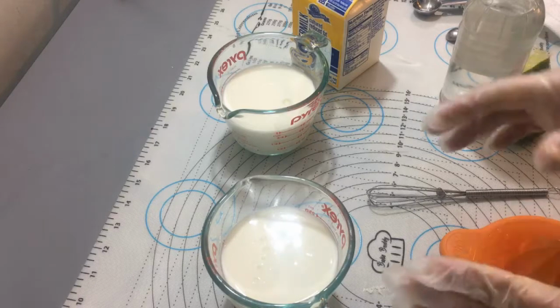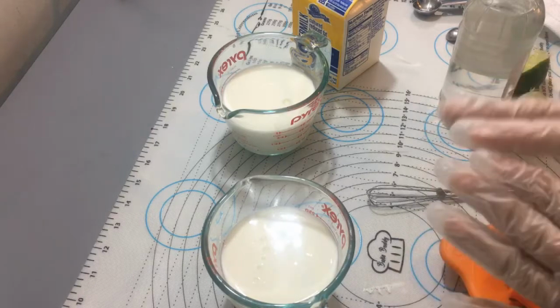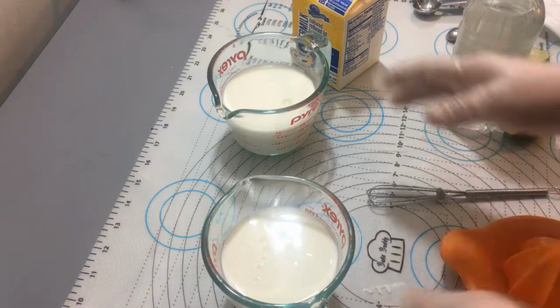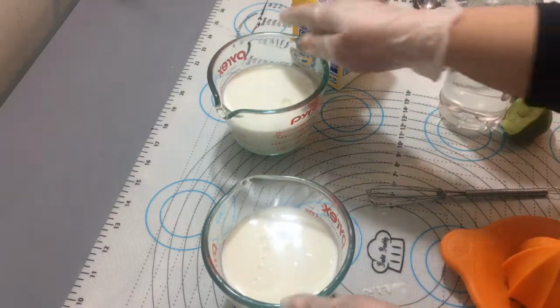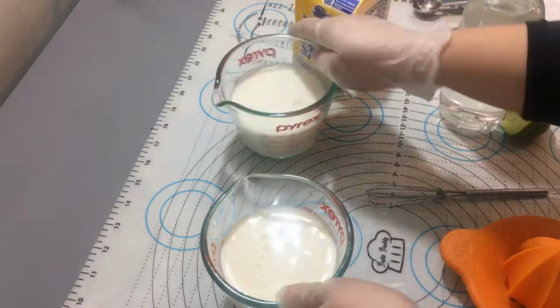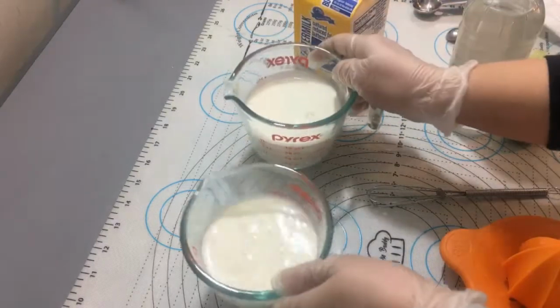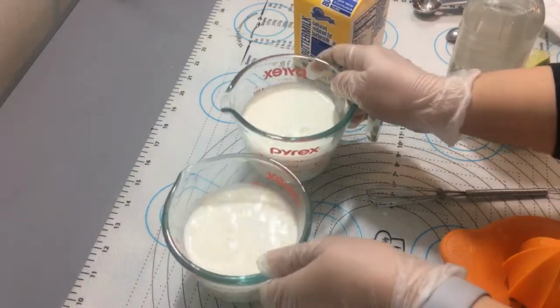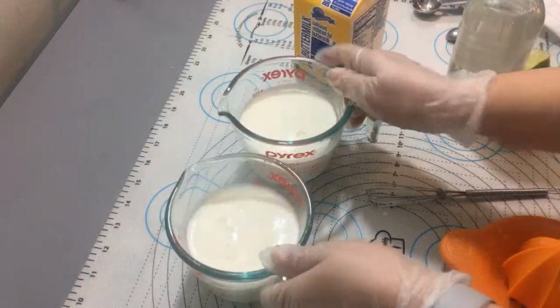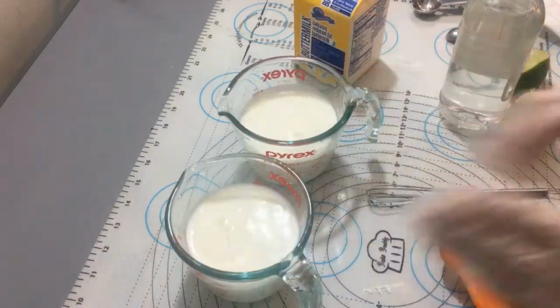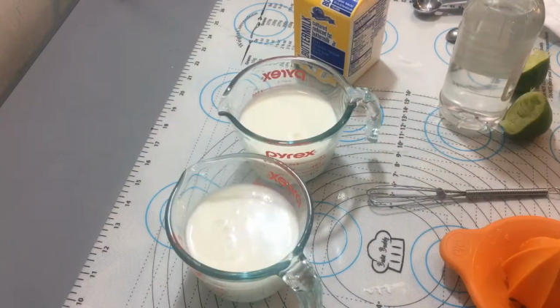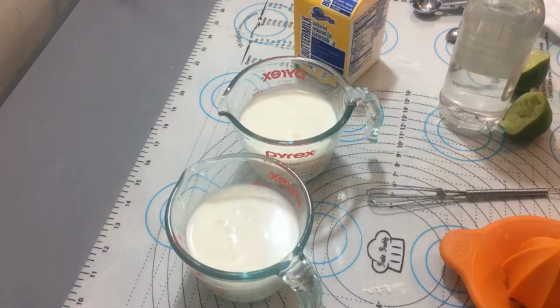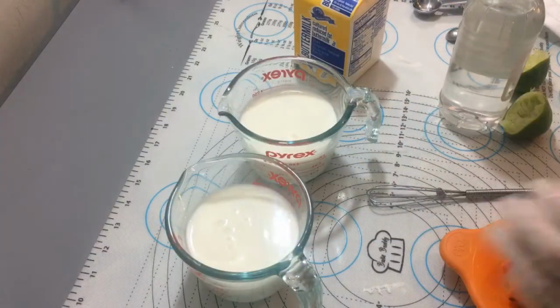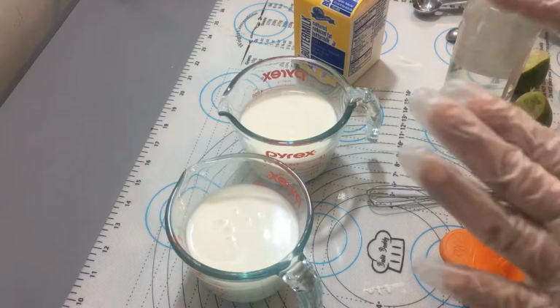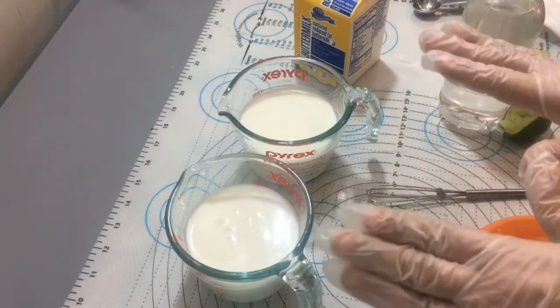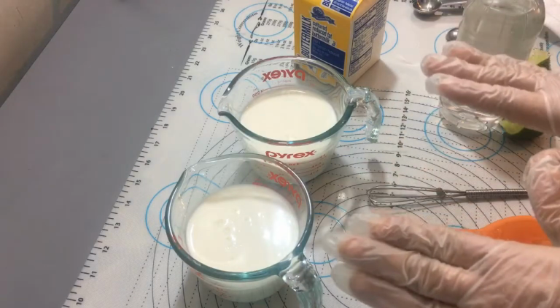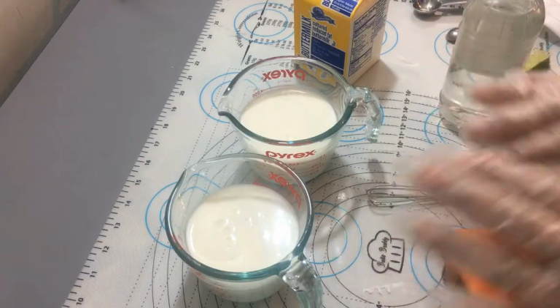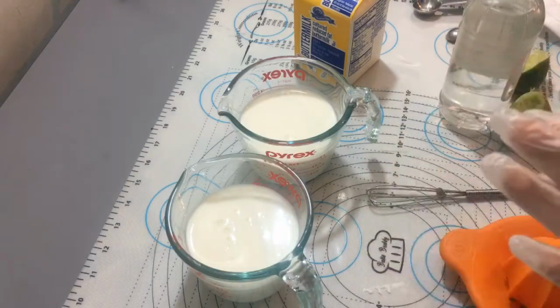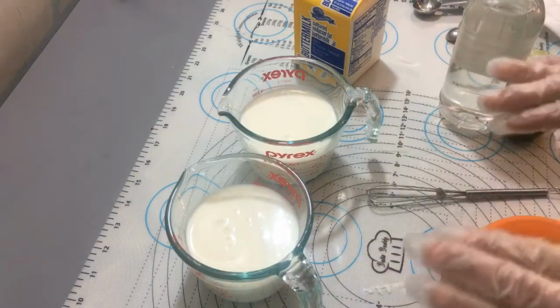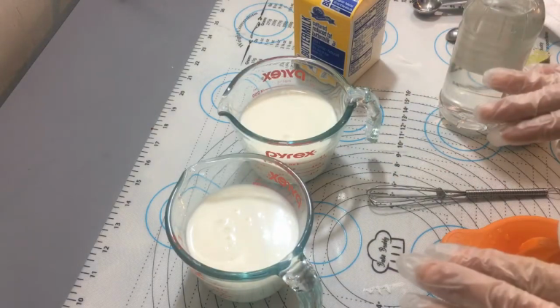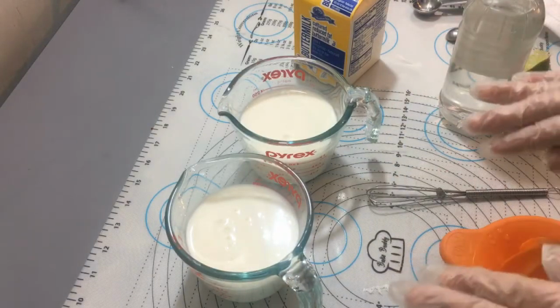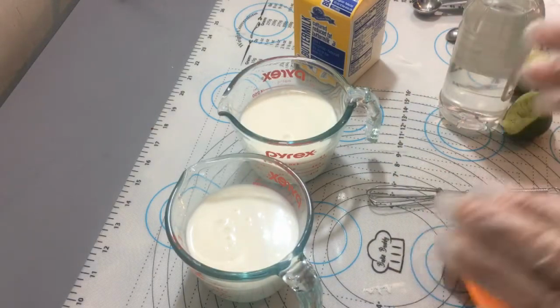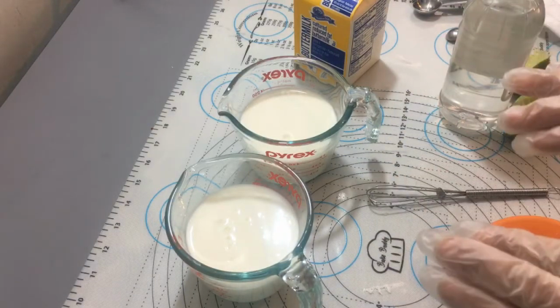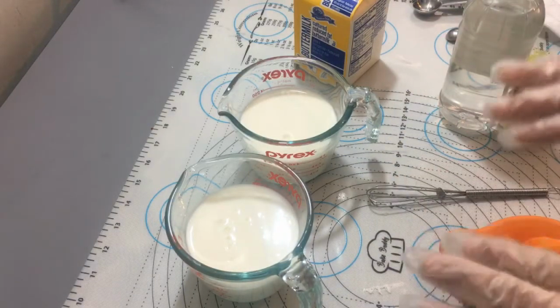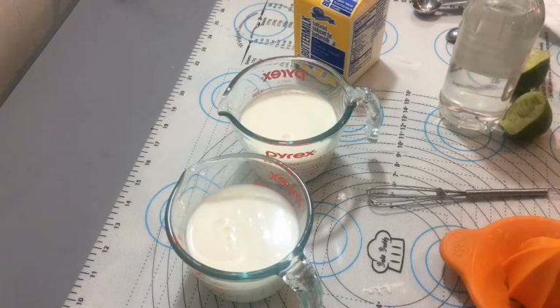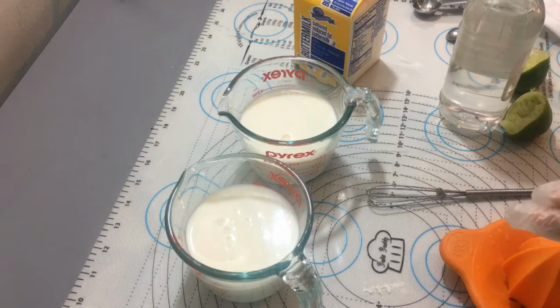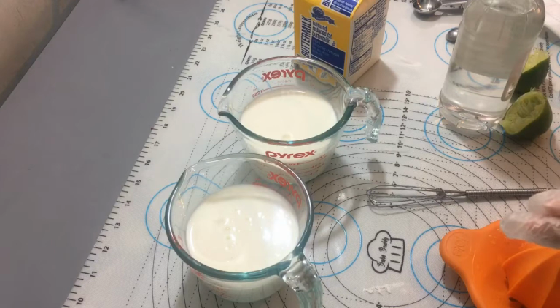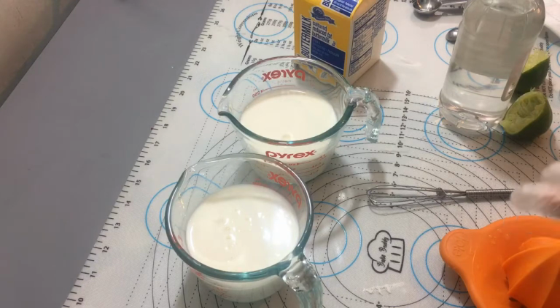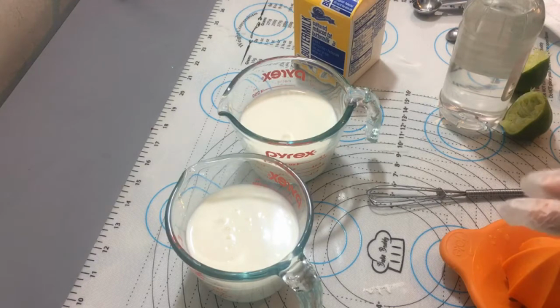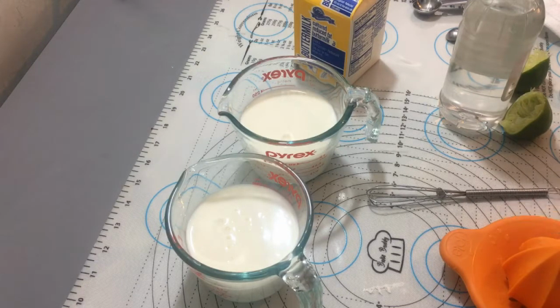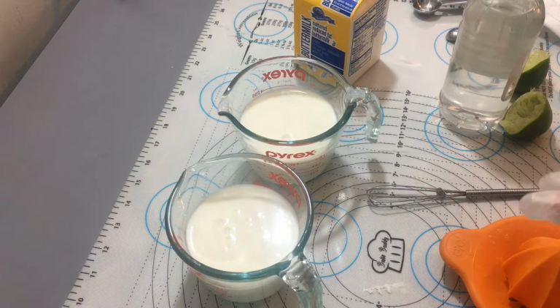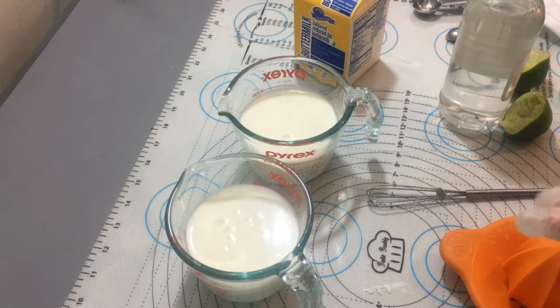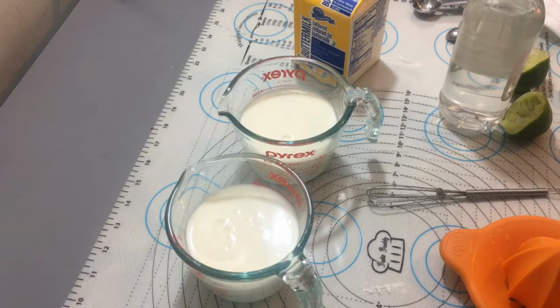Como ven, esto es muy fácil. Yo voy a estar mostrando después de los 30 minutos cómo quedó, pero es facilísimo. Muchísimas gracias. Voy a estar volviendo para mostrarles cómo quedó.